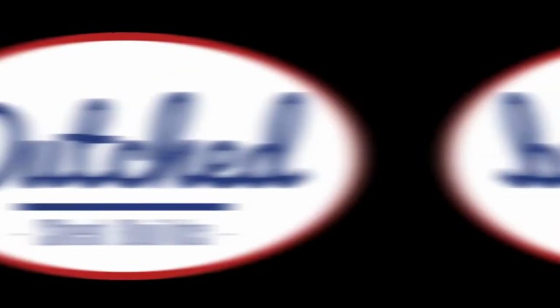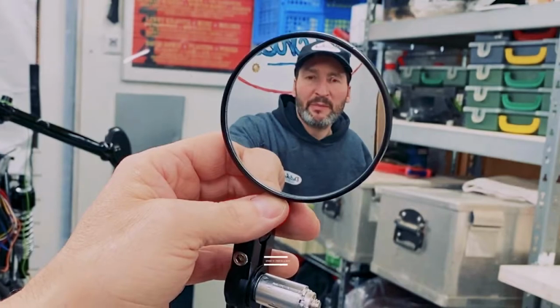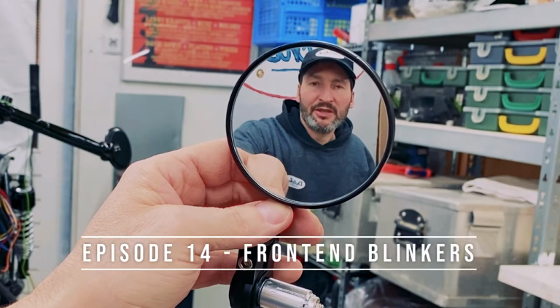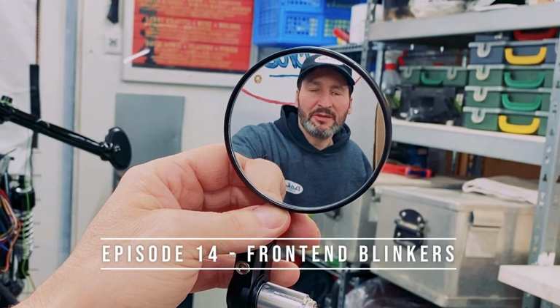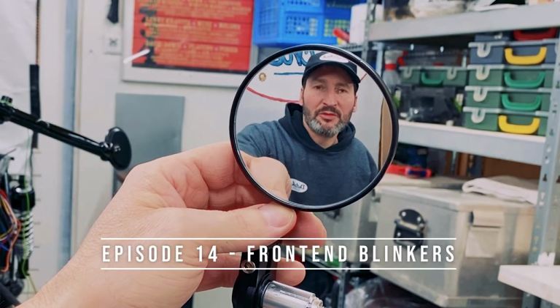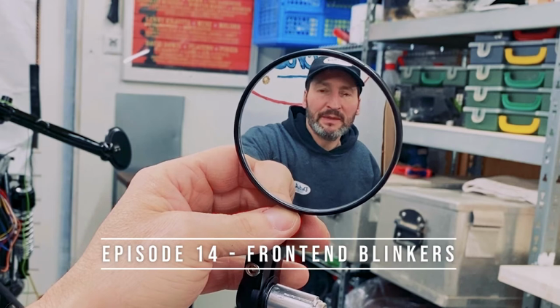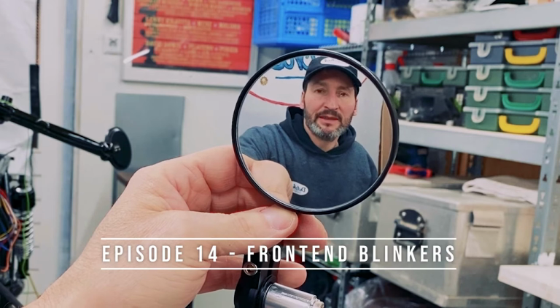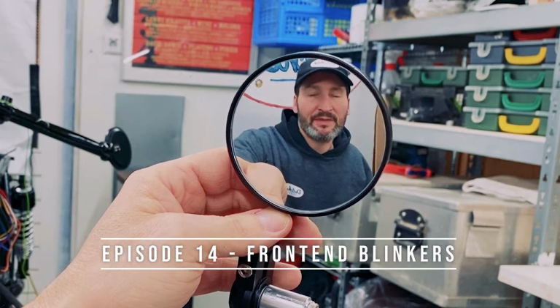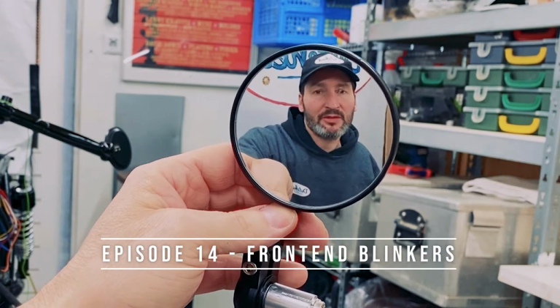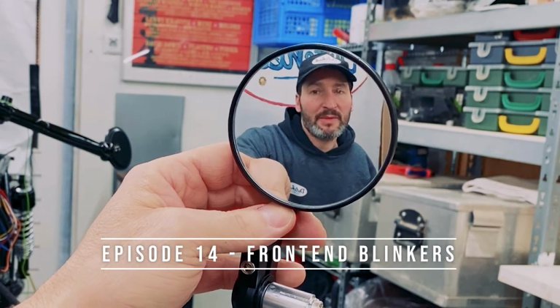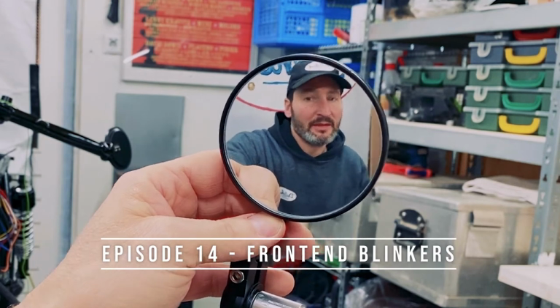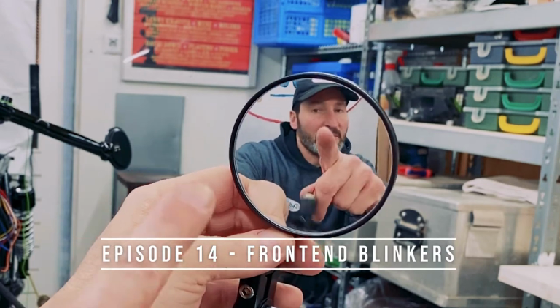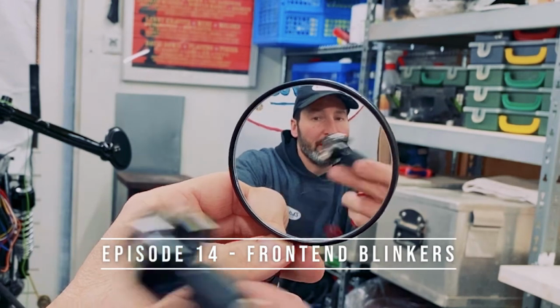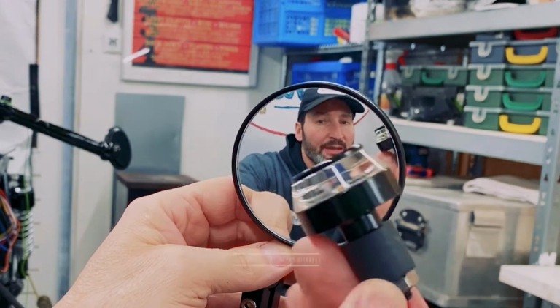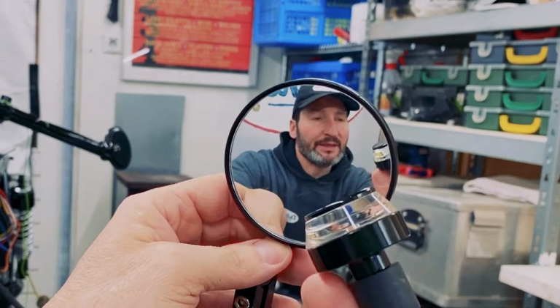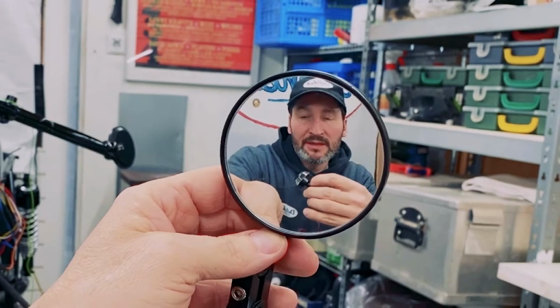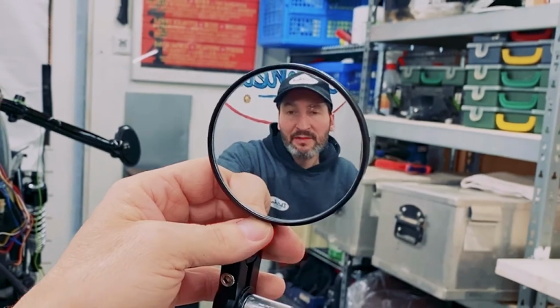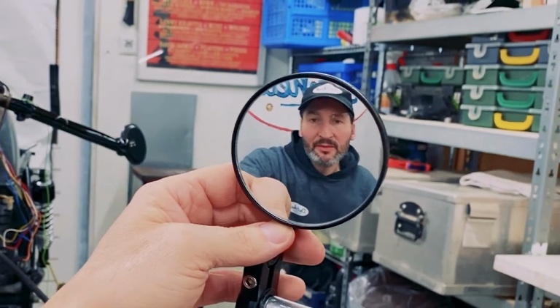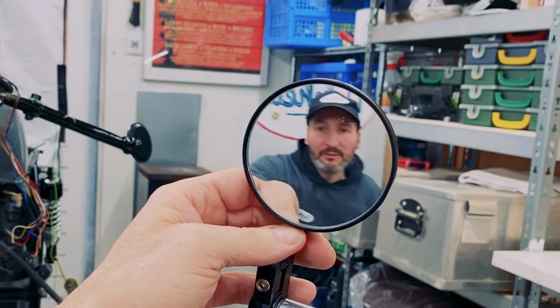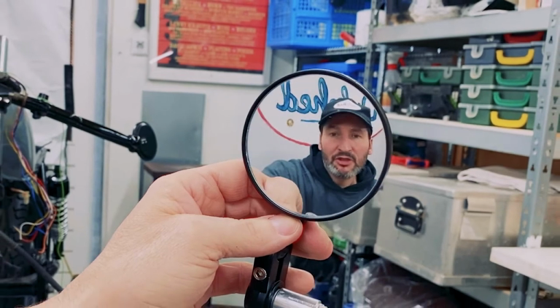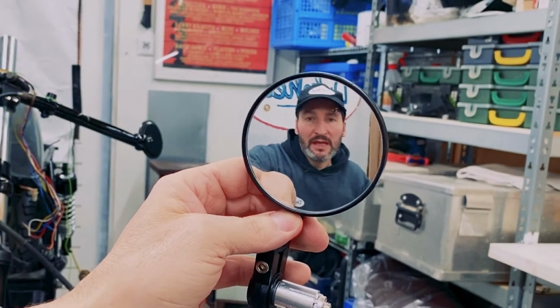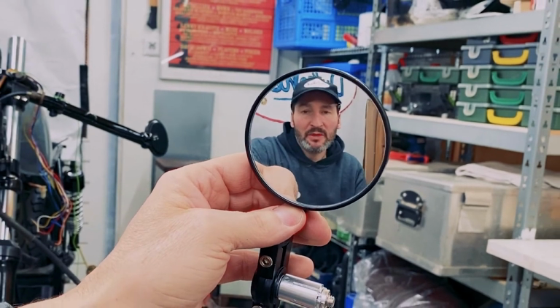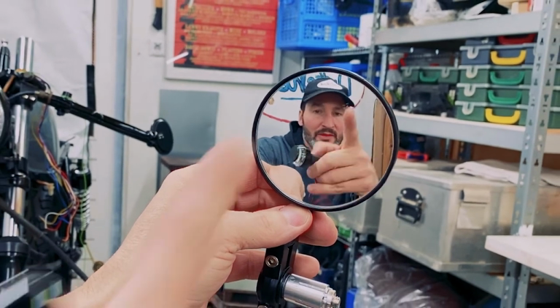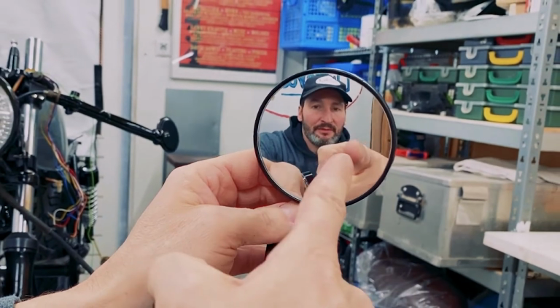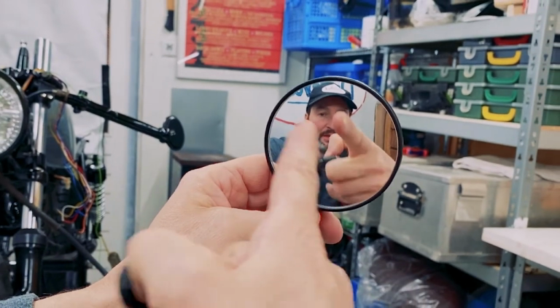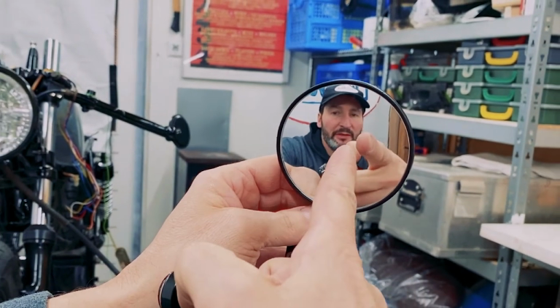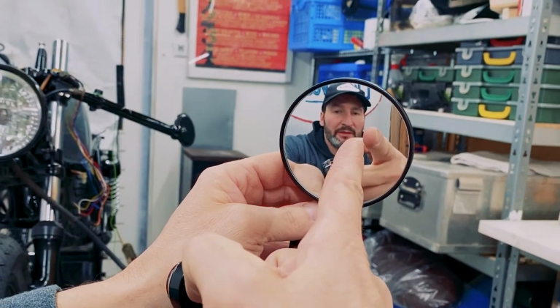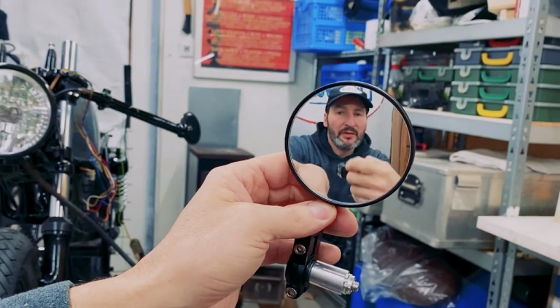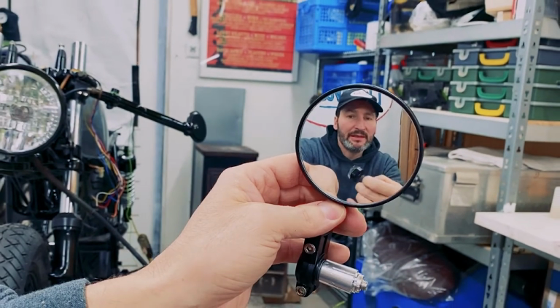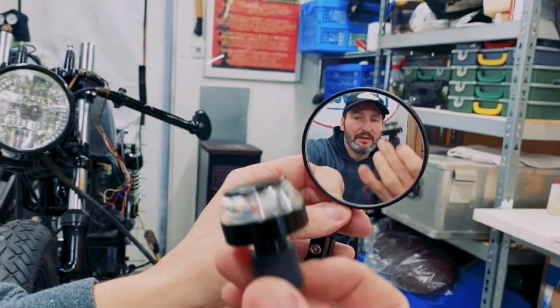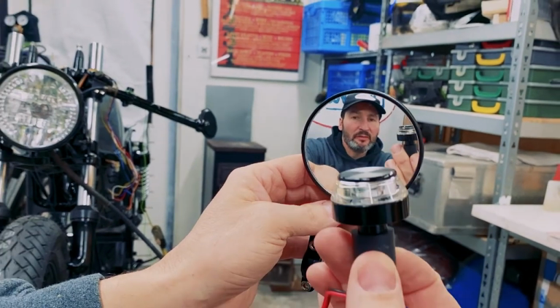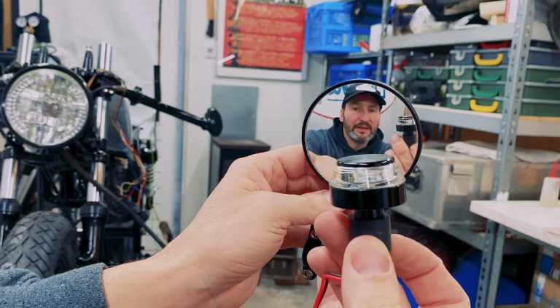Welcome back to Dutch Chair Builds, my name is Jerome and this video is going to be about the mirror and this blinker. In this video I'm just going to show you how I'm going to mount this rear view mirror on the bike along with the blinker.